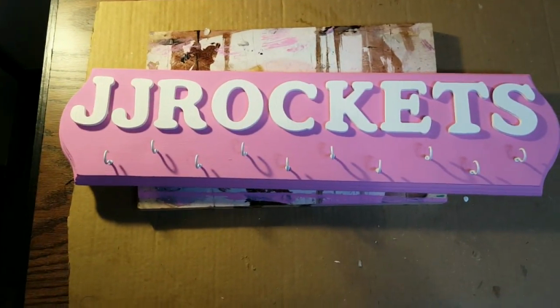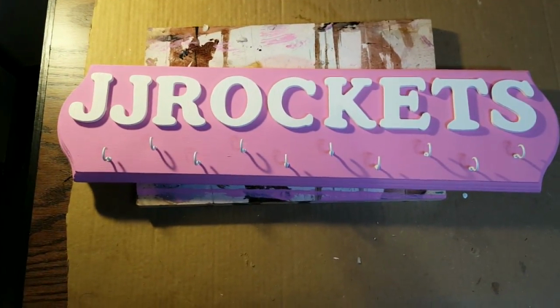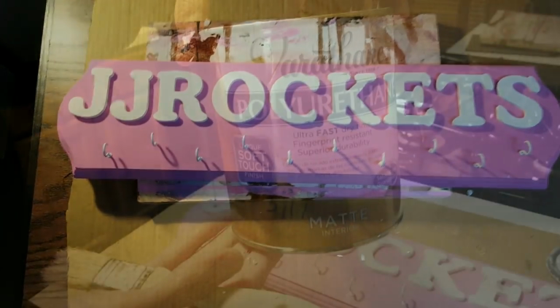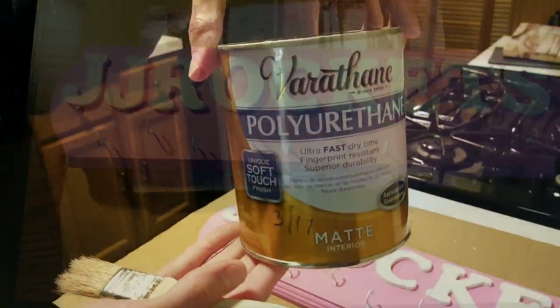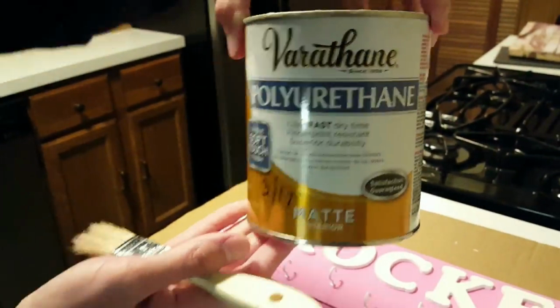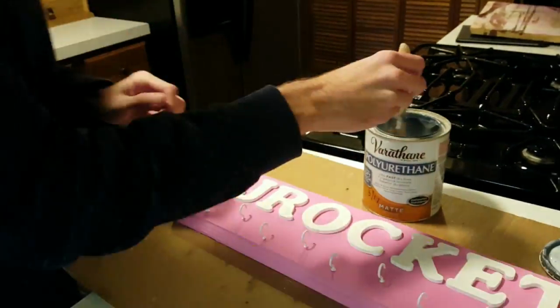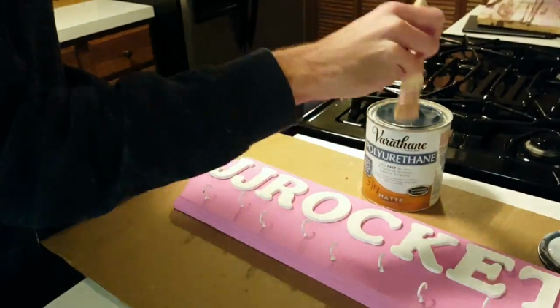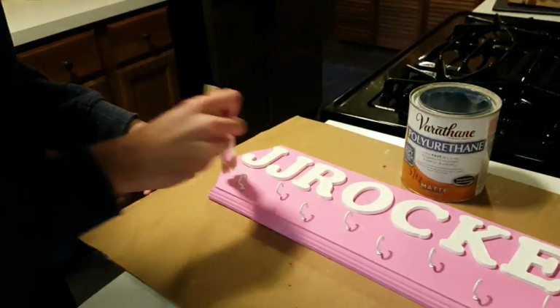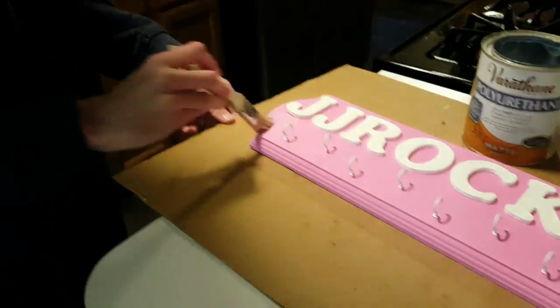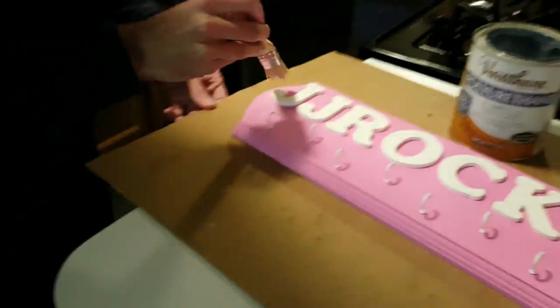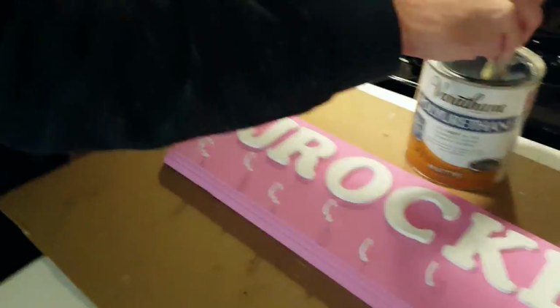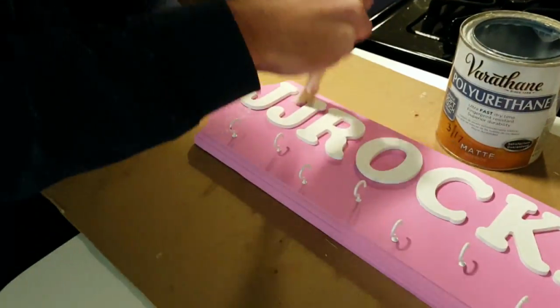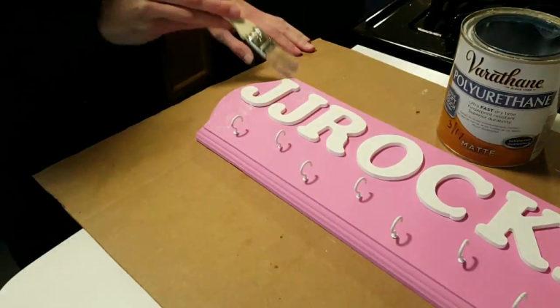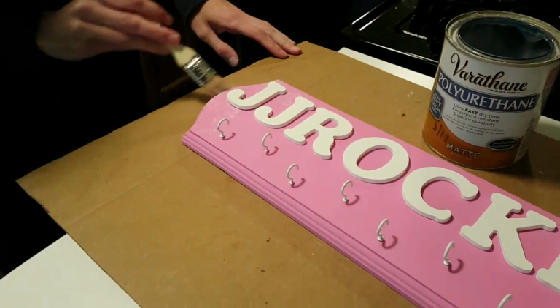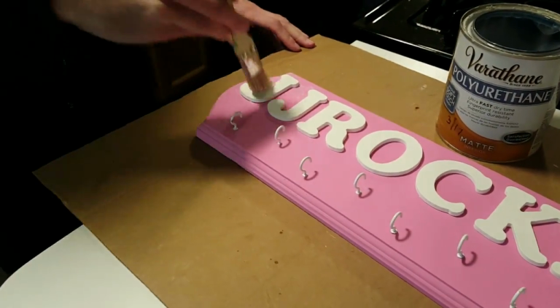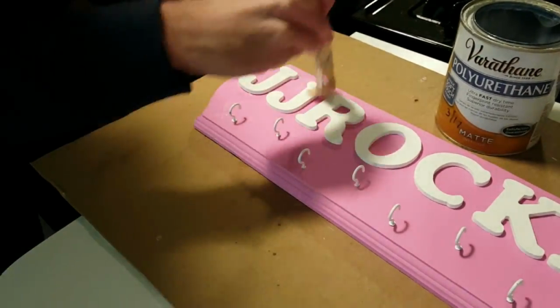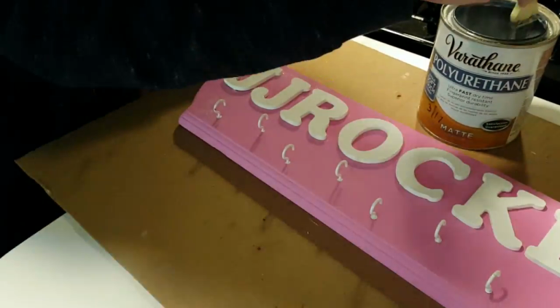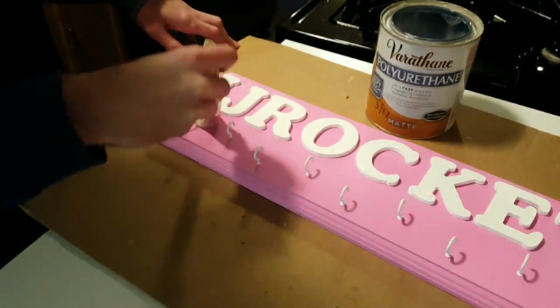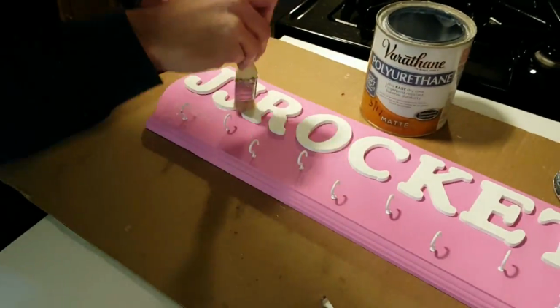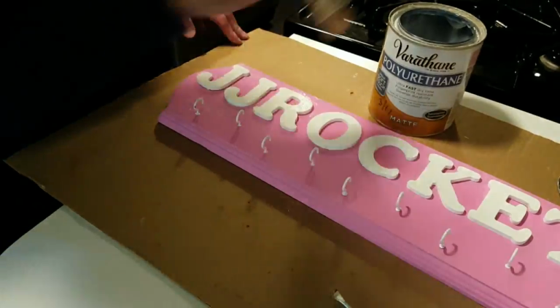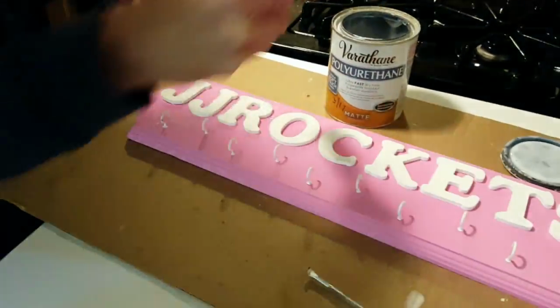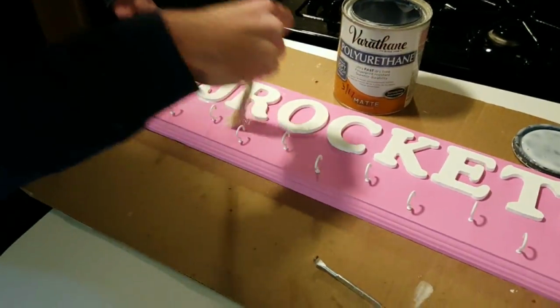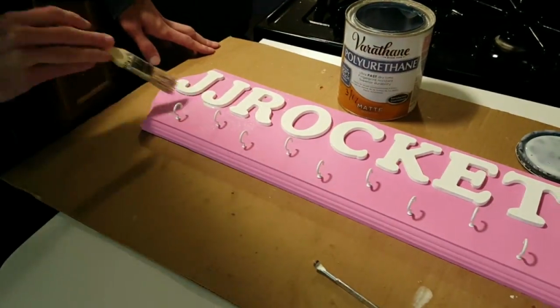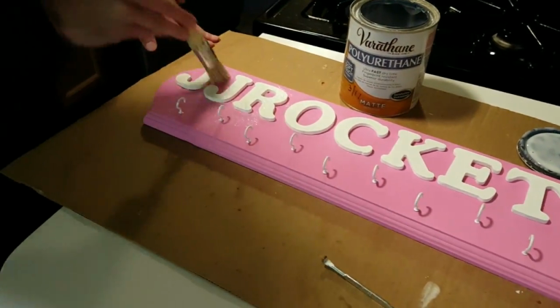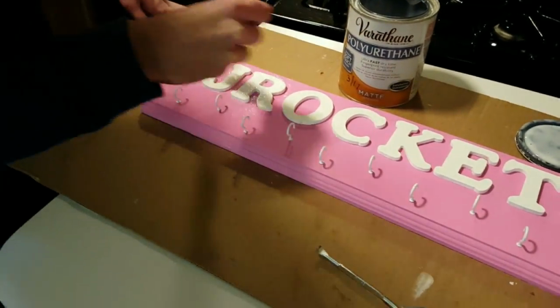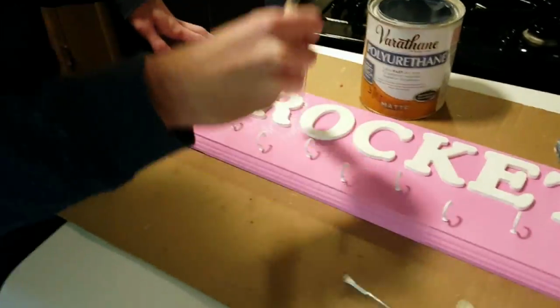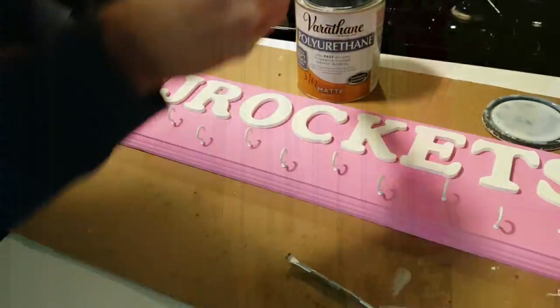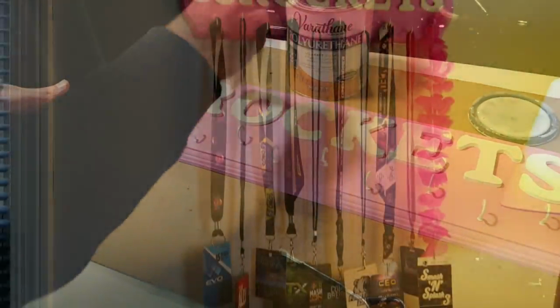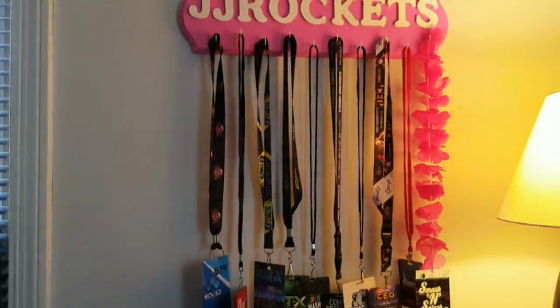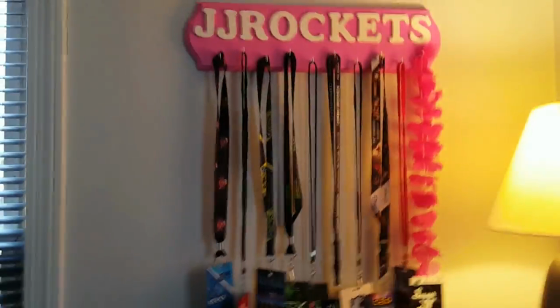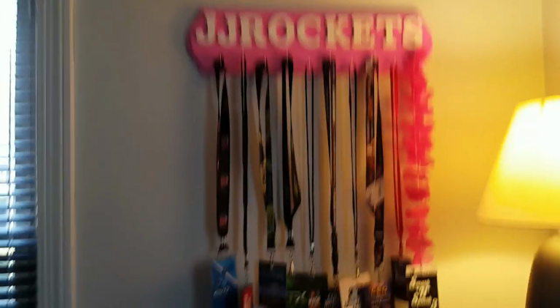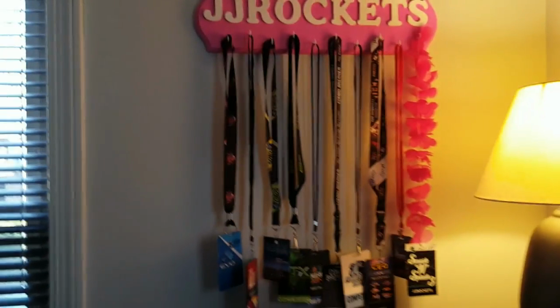Optionally at the end, you can put a clear coat of polyurethane on to help prevent your paint from scratching, but it shouldn't be an issue if you're just hanging it up high on a wall anyways. I had a can available so I just did a coat just to be safe. And once it's all dry, all you have to do is hang it up and add some lanyards.